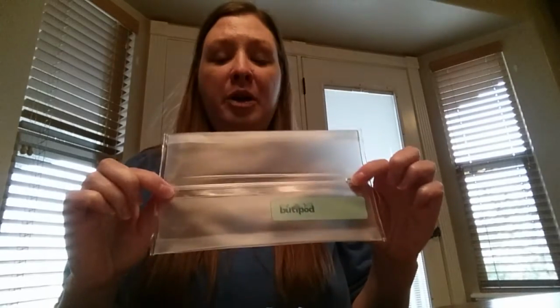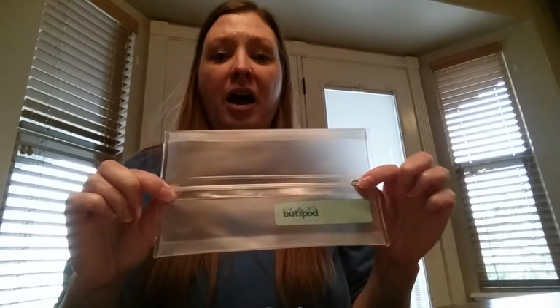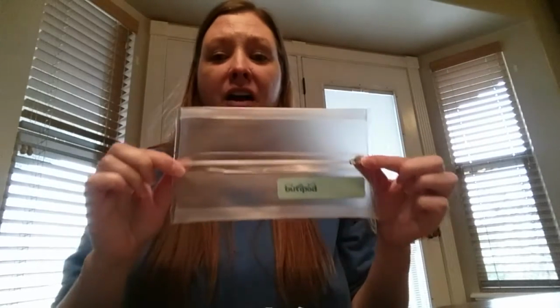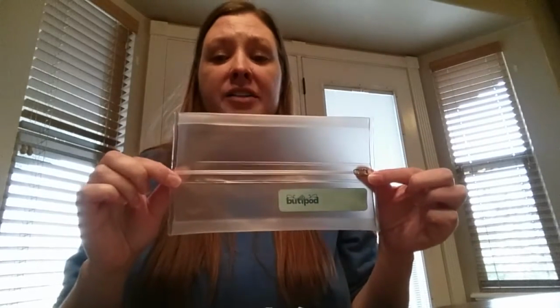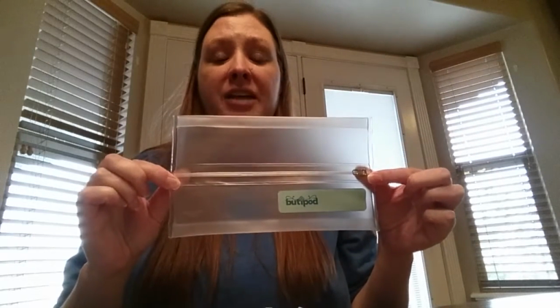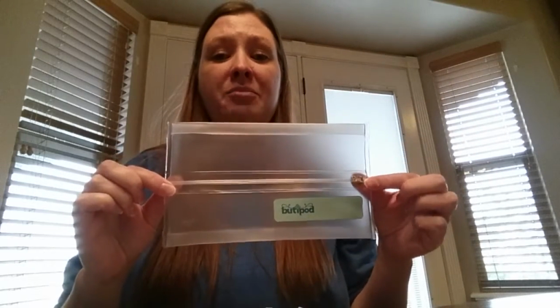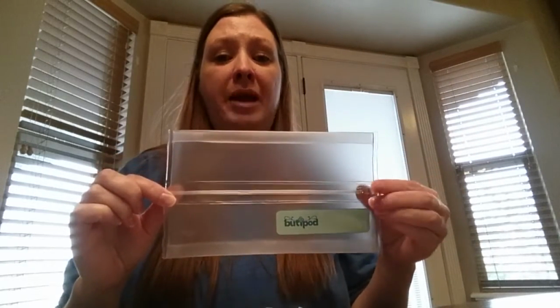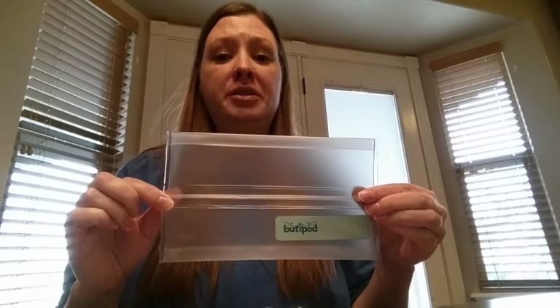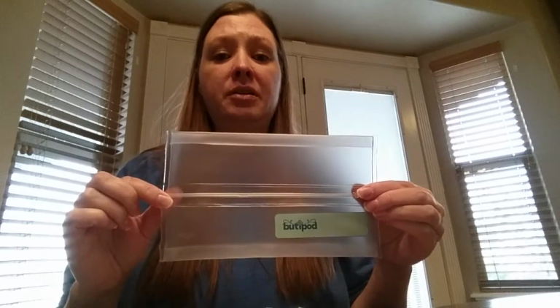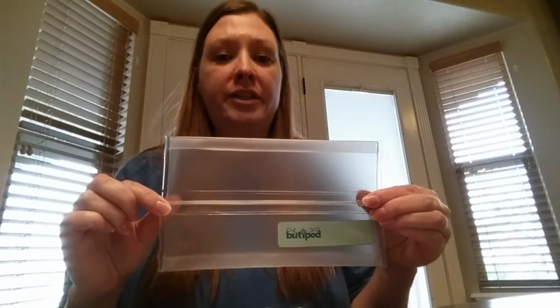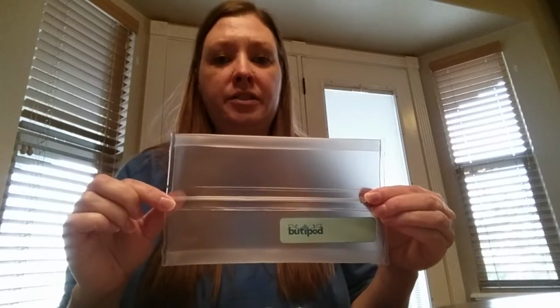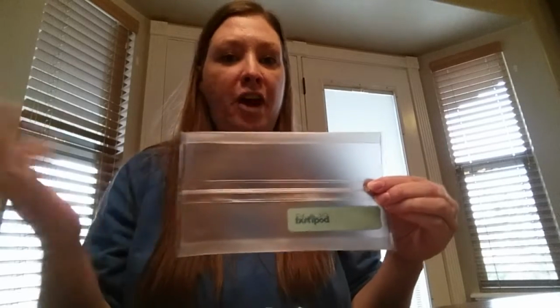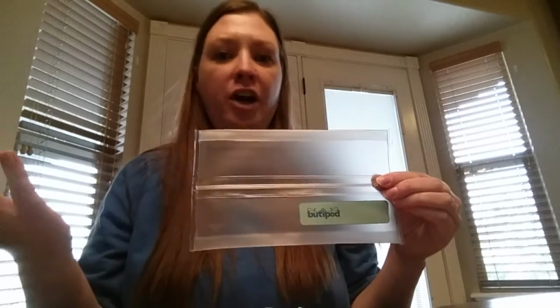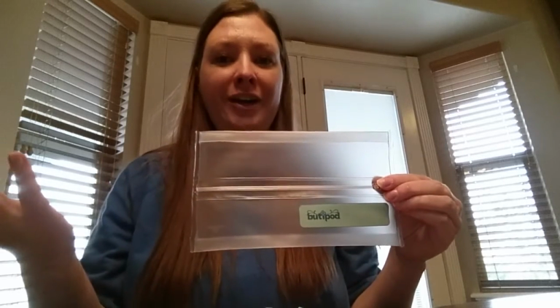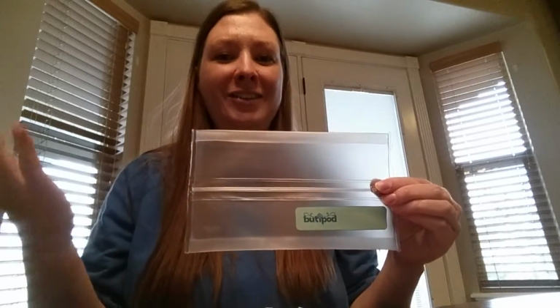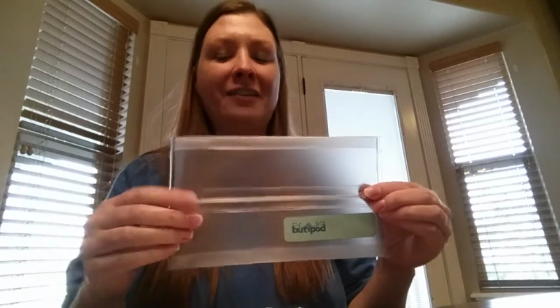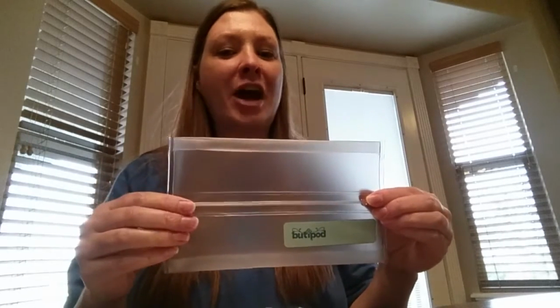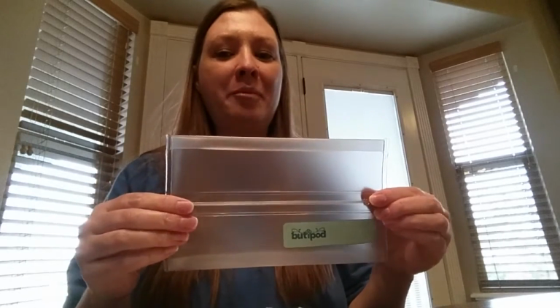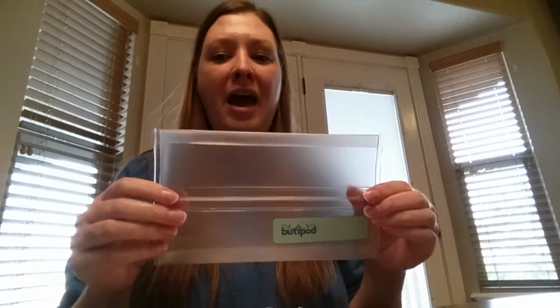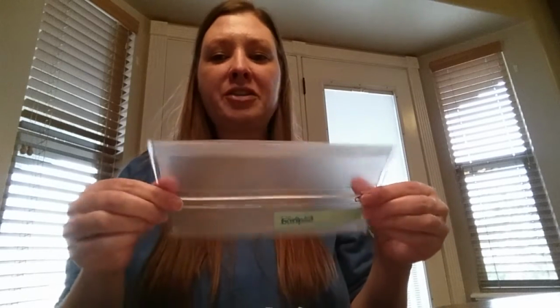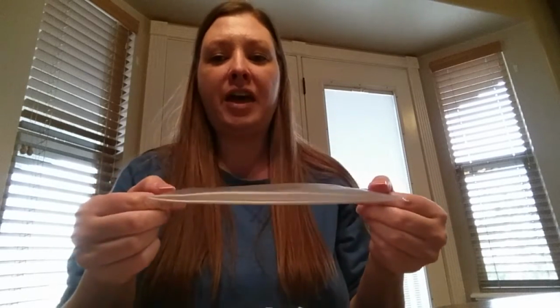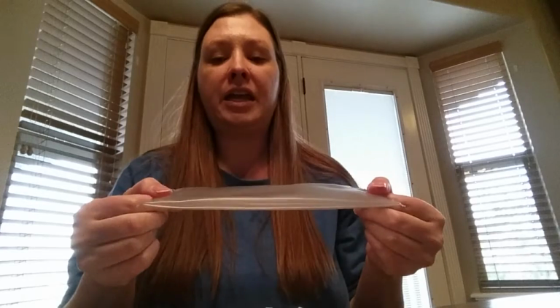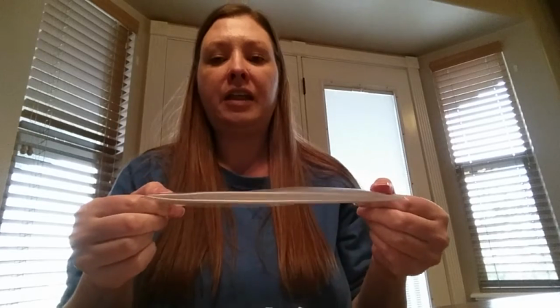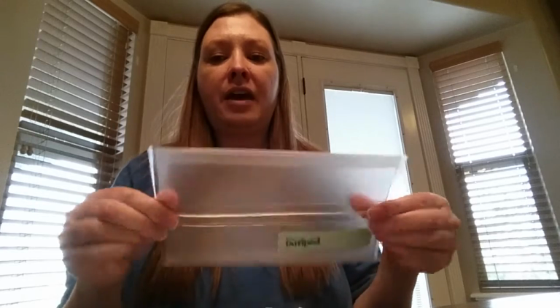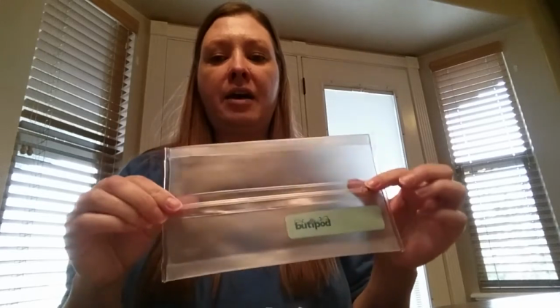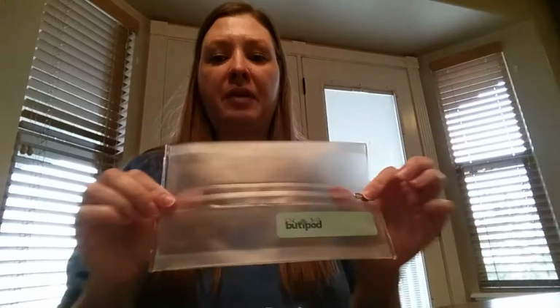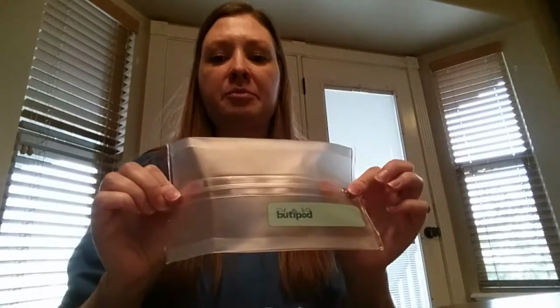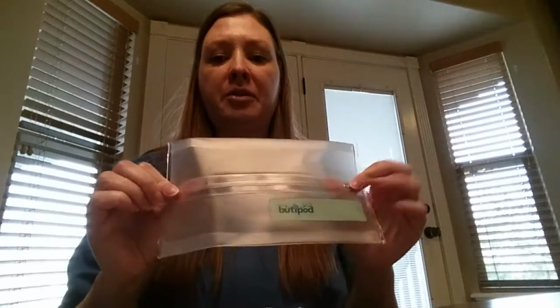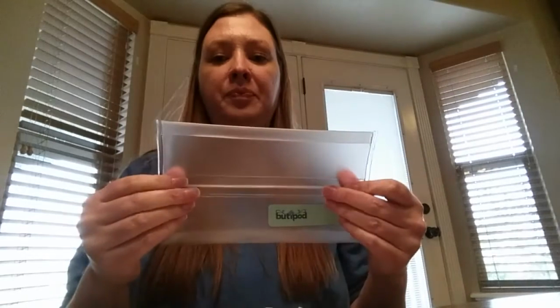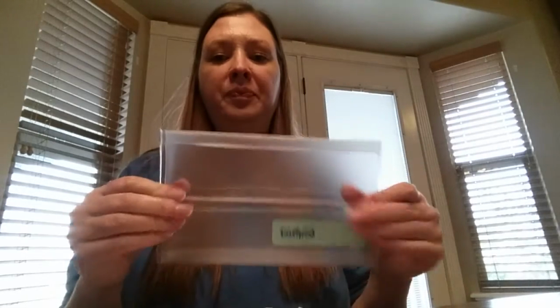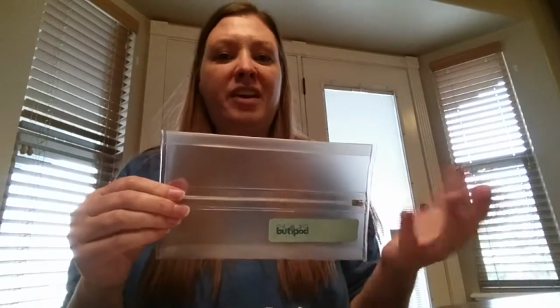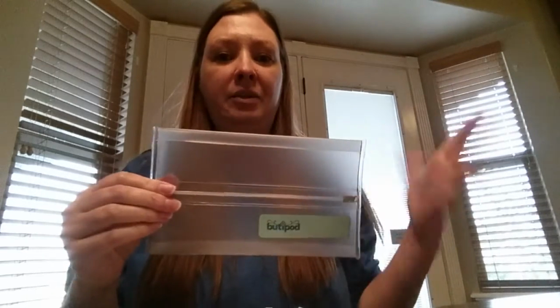Booty Pods are awesome because they keep your wipes moist forever. You'll never have a dry wipe. And they're so thin and flexible — they fit anywhere.